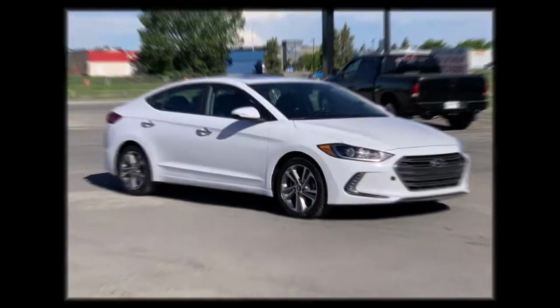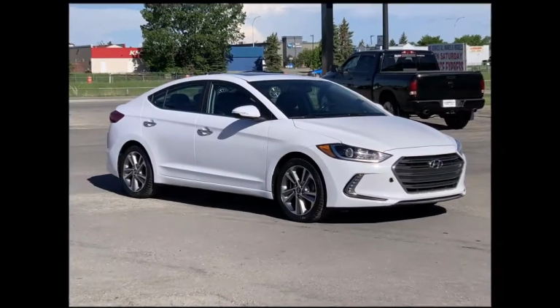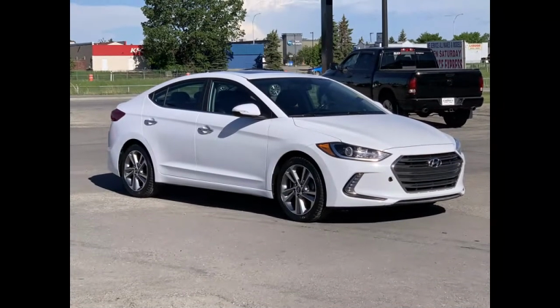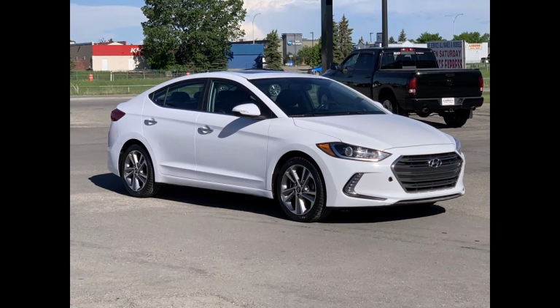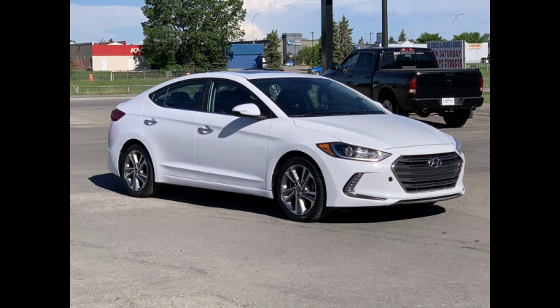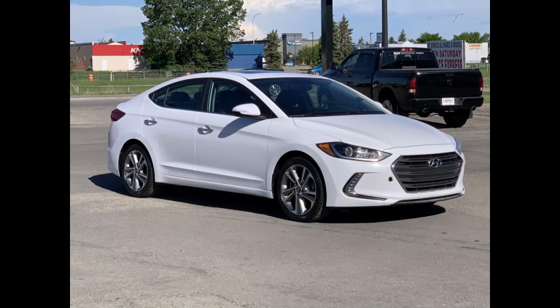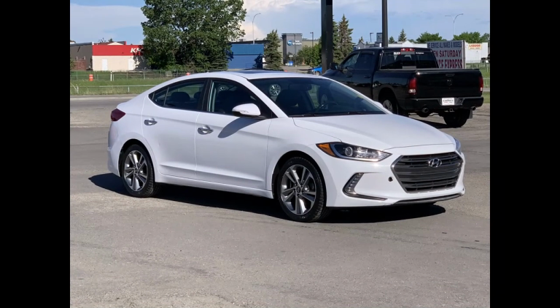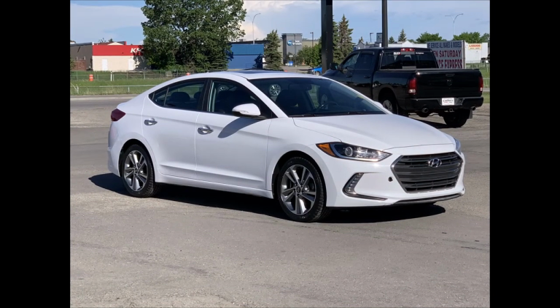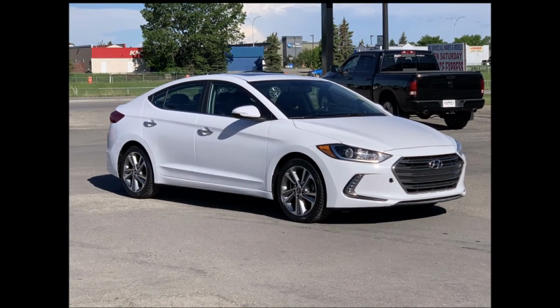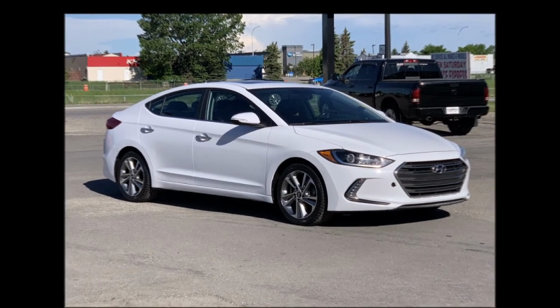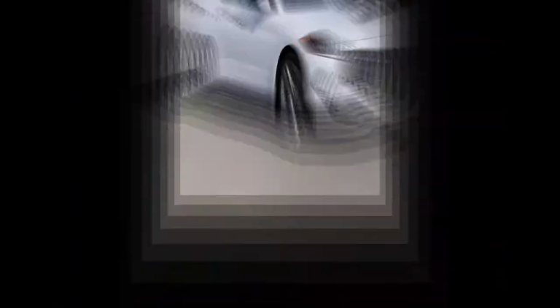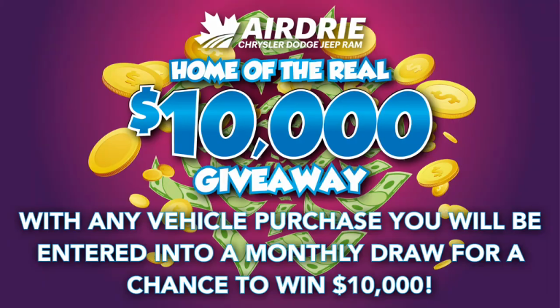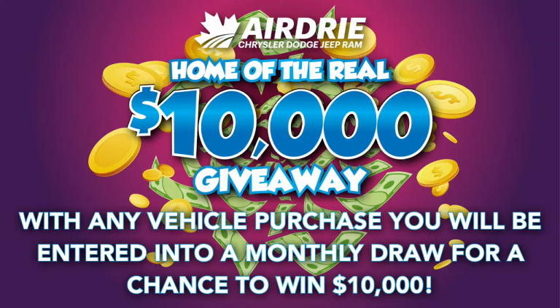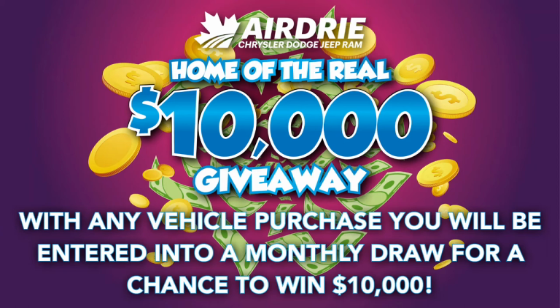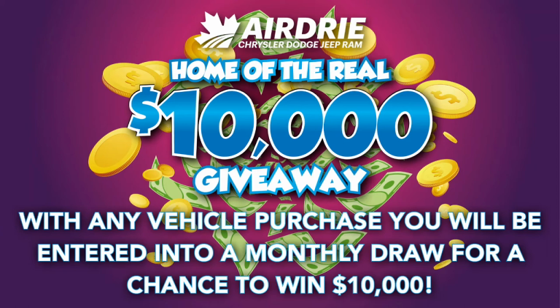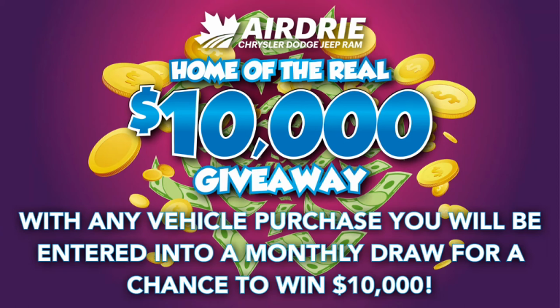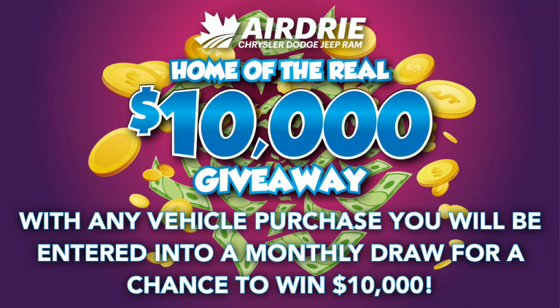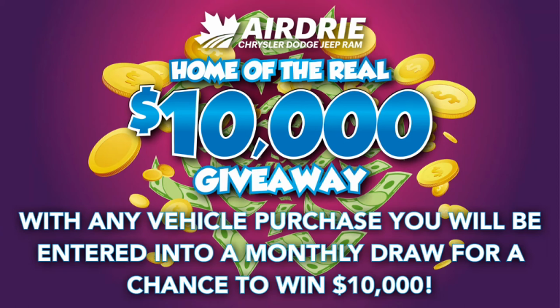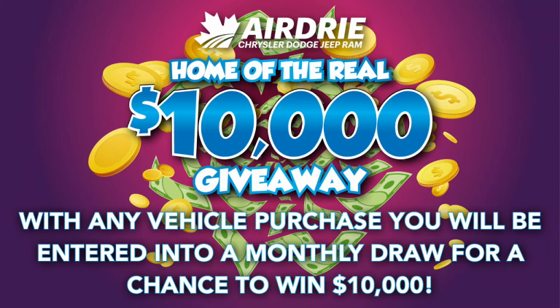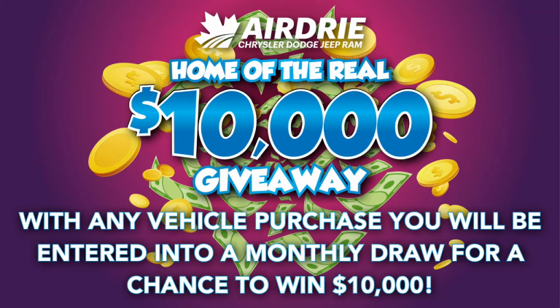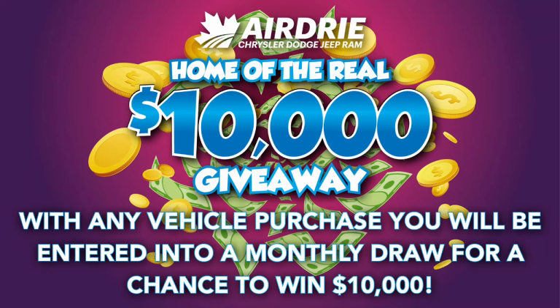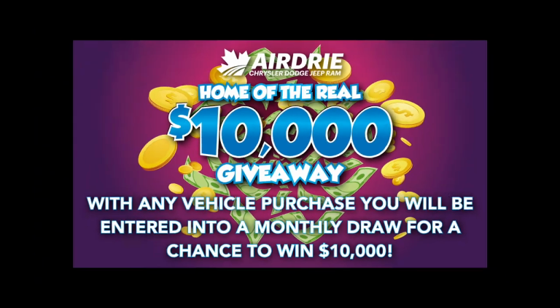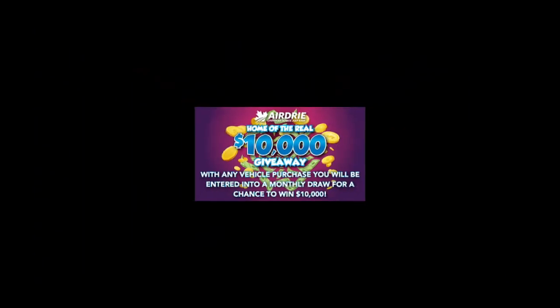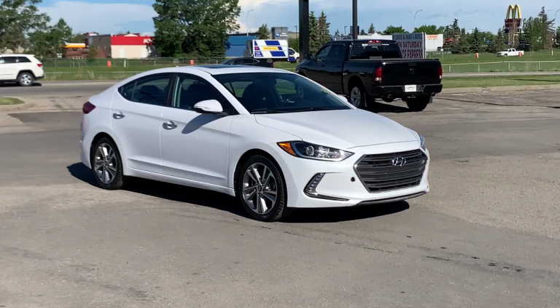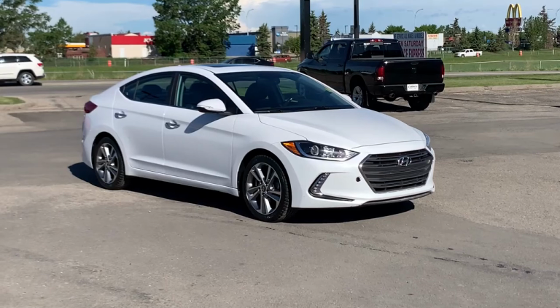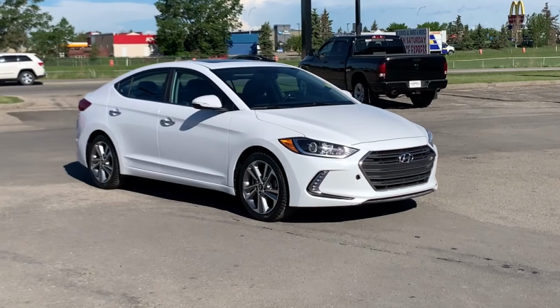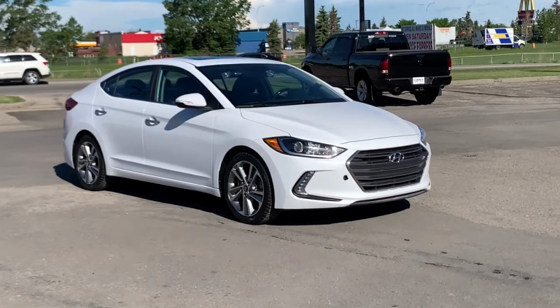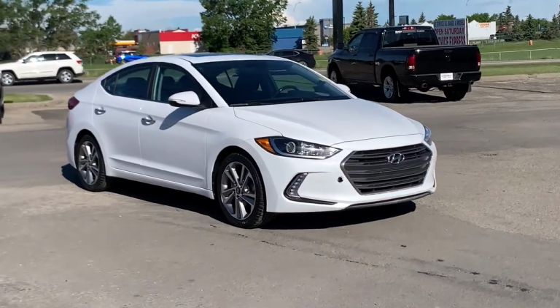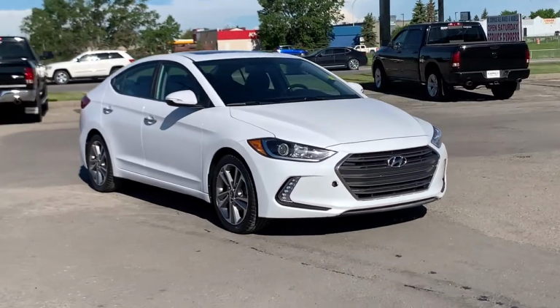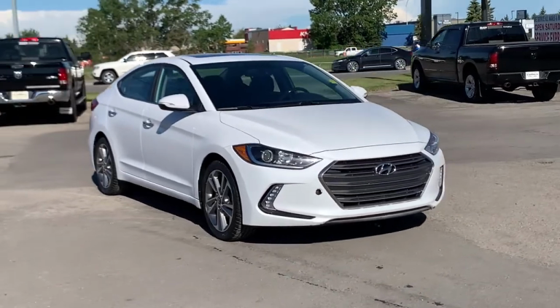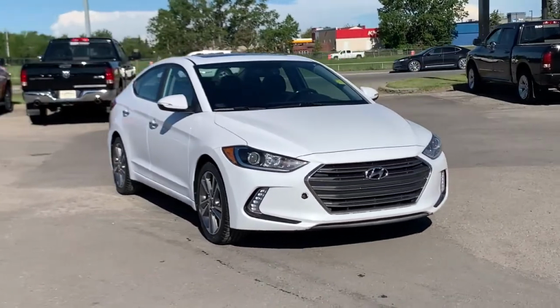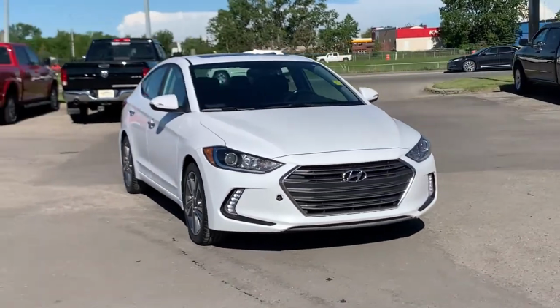Hello everyone, we're here today at Airdrie Dodge Jeep, home of the $10,000 giveaway. That means that with any vehicle purchase you make, you're going to be entered into our monthly draw that month for your very own chance to win $10,000. And wouldn't that be a treat?